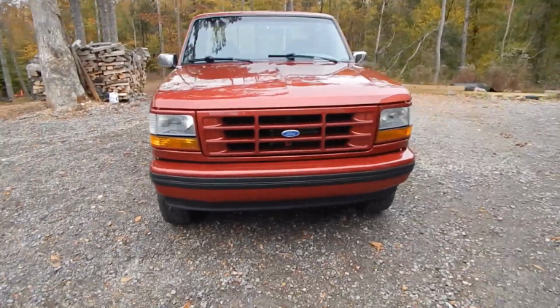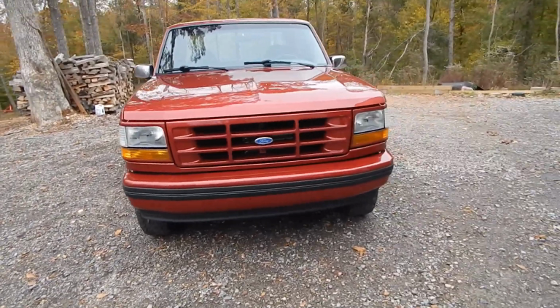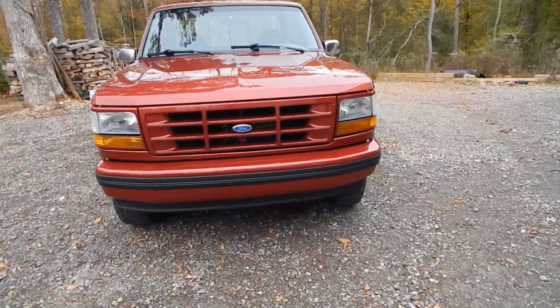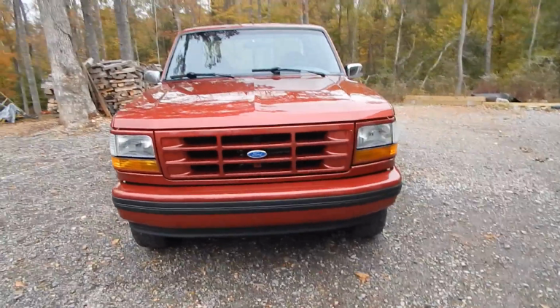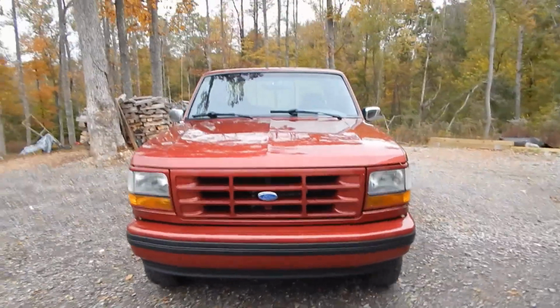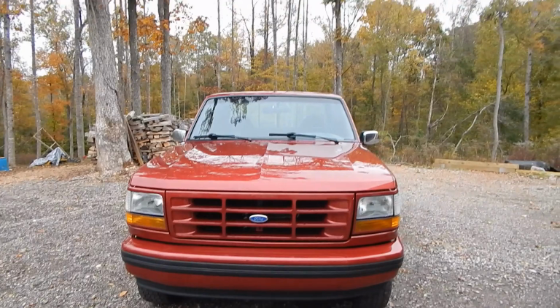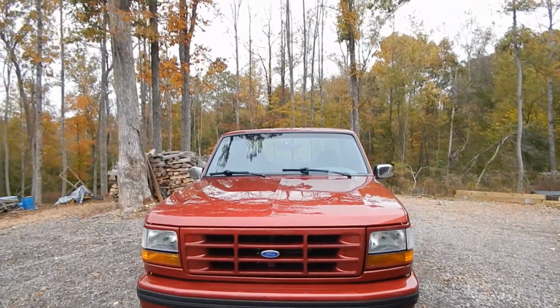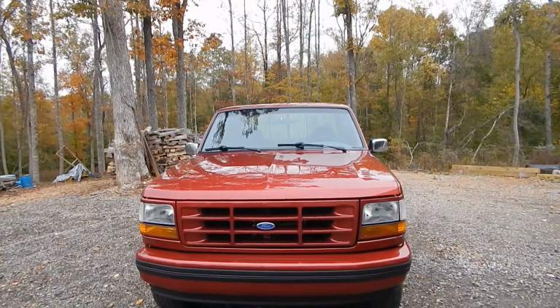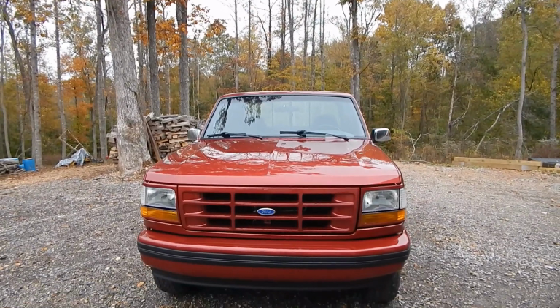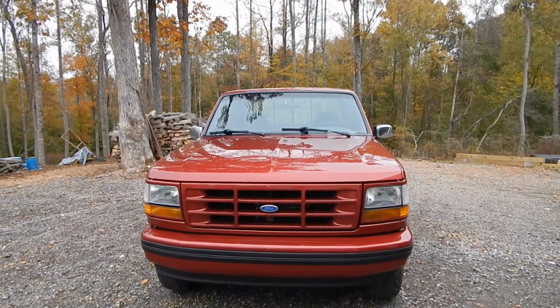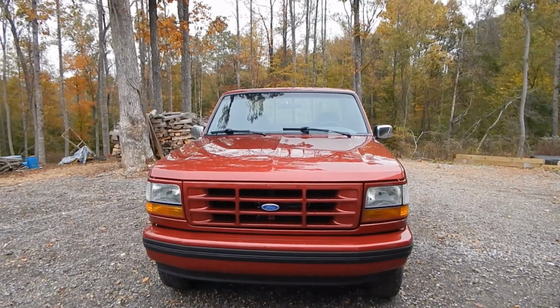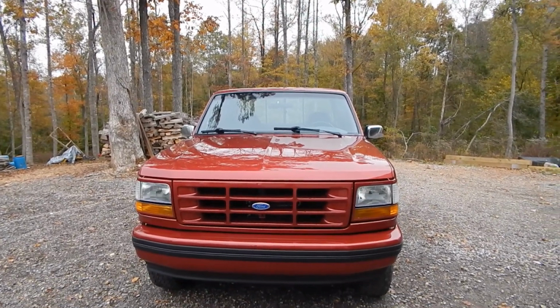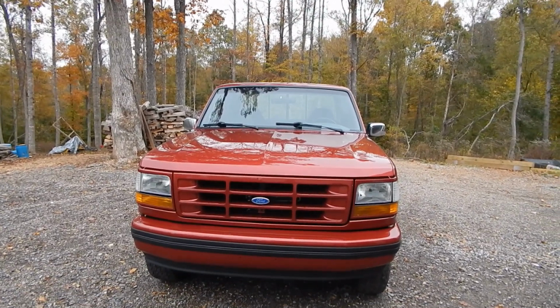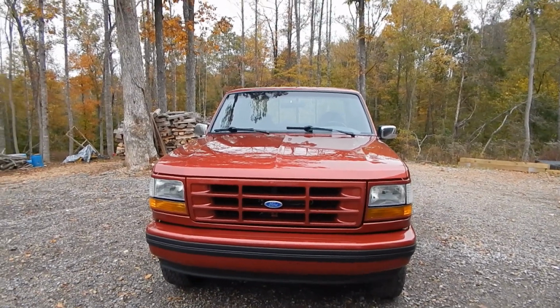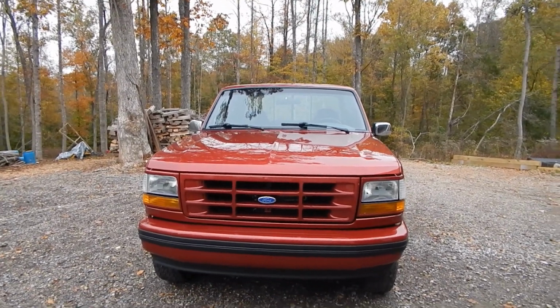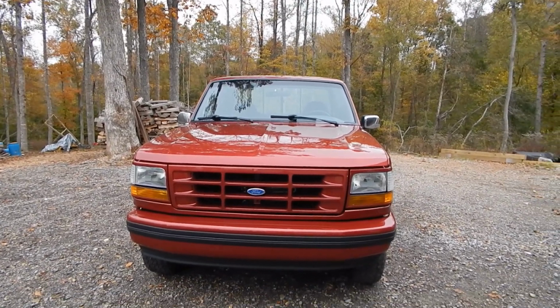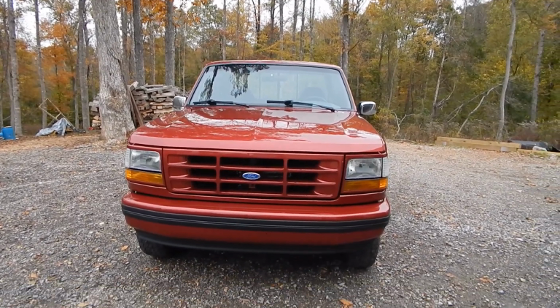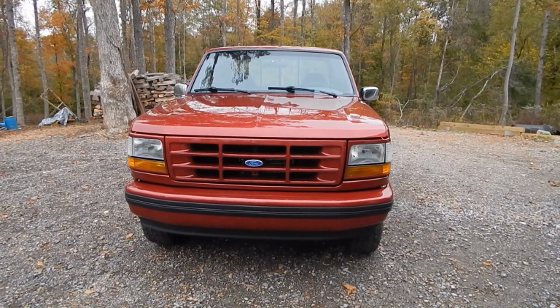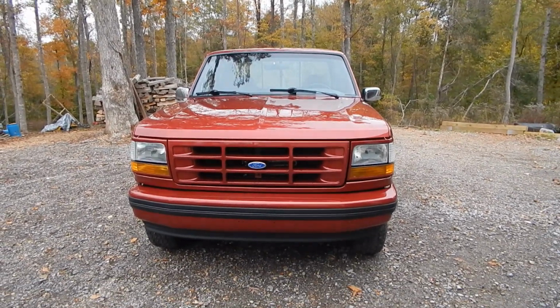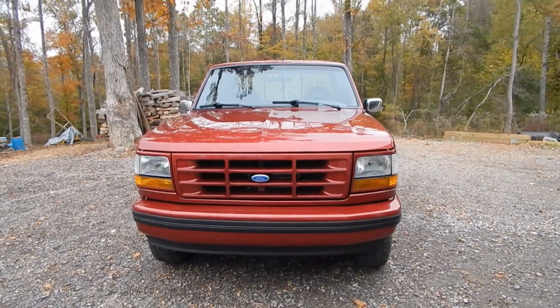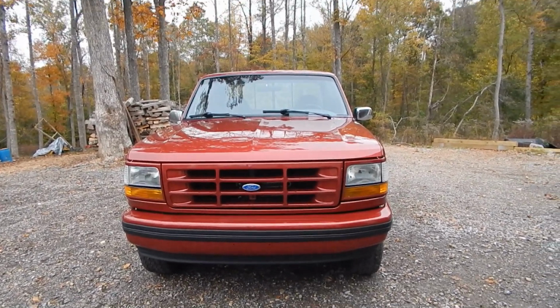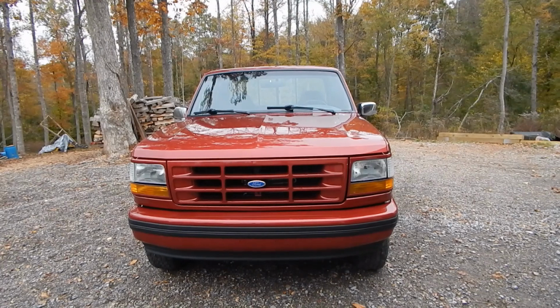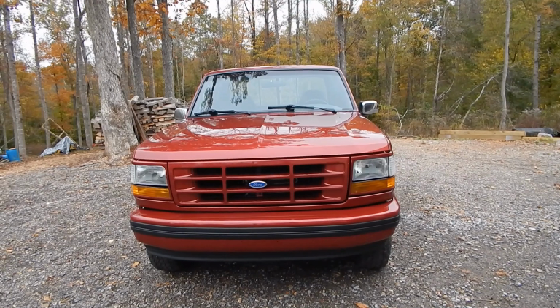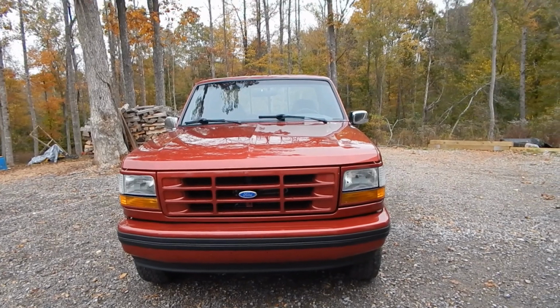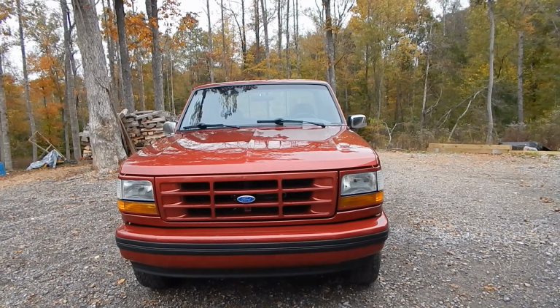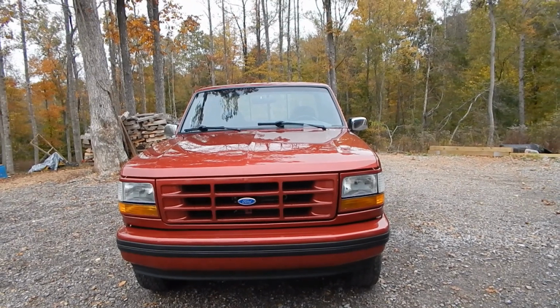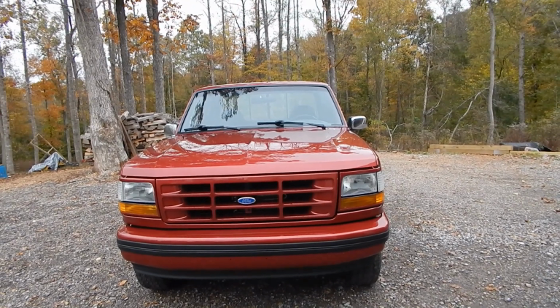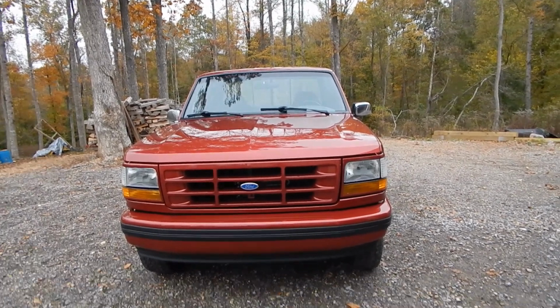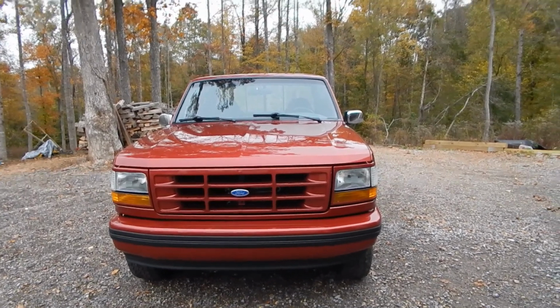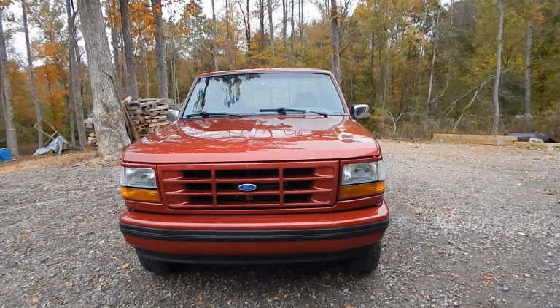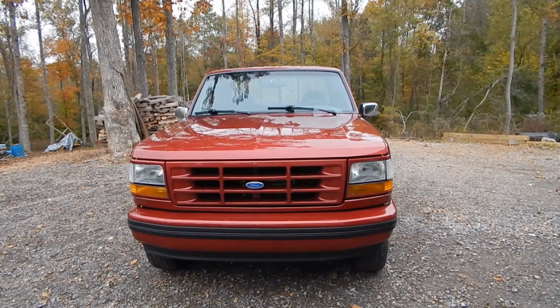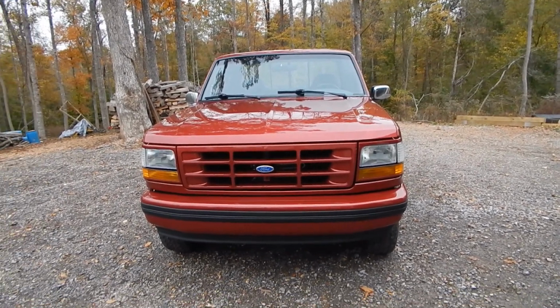So there you have it — there's the completion of the '92 Ford Flareside pickup, looking like brand new. And now it's off to go get some new tires.